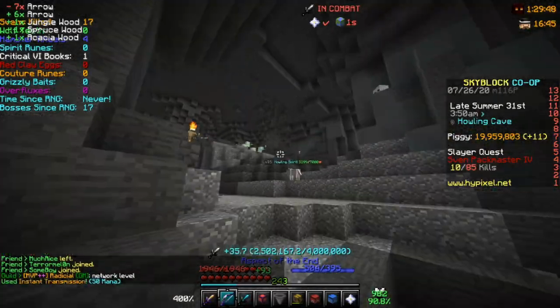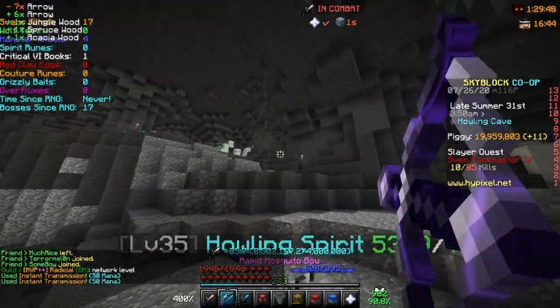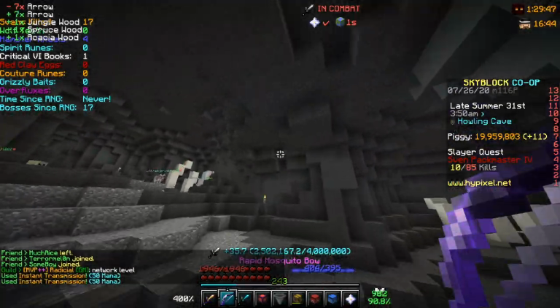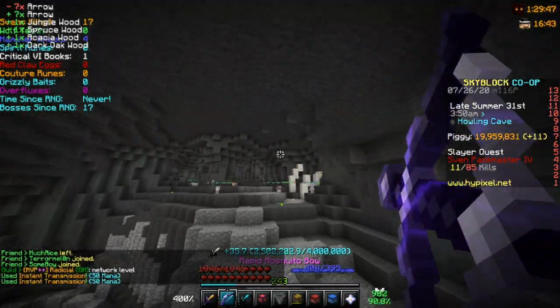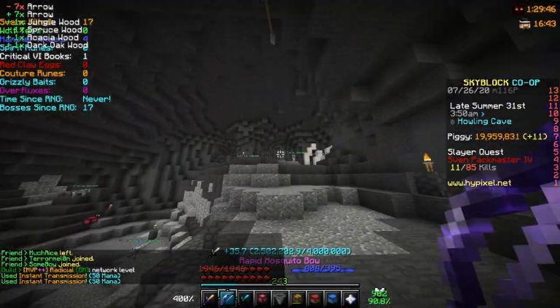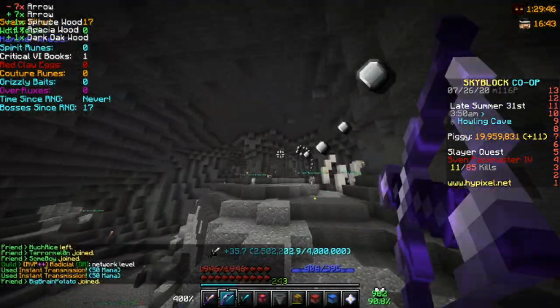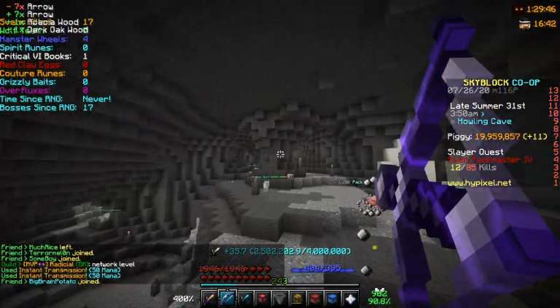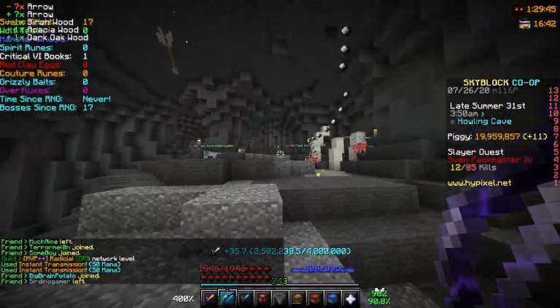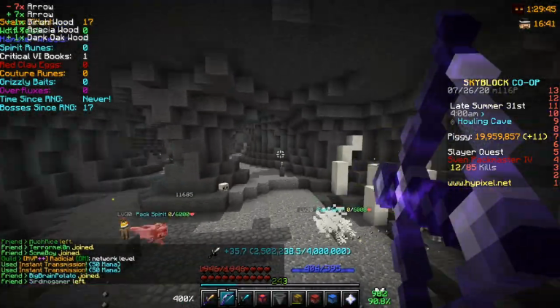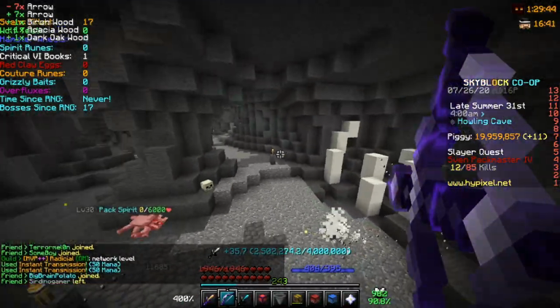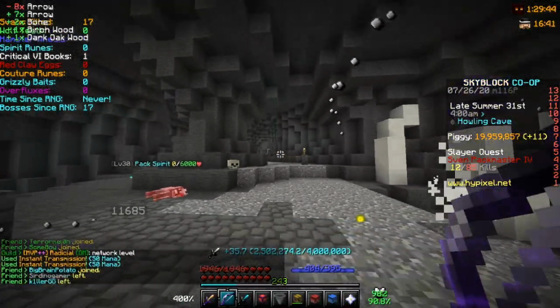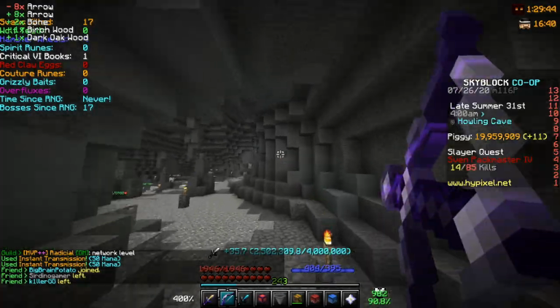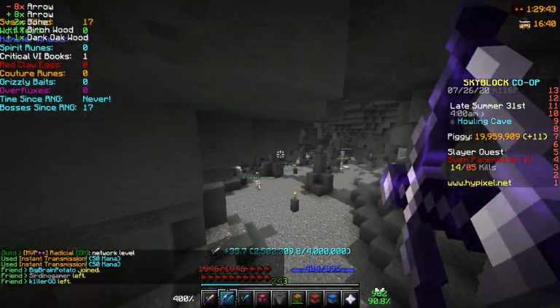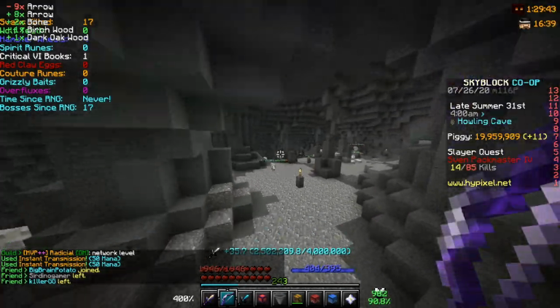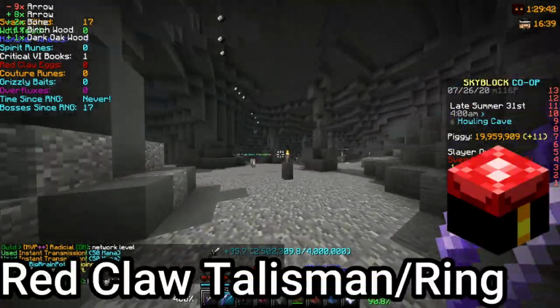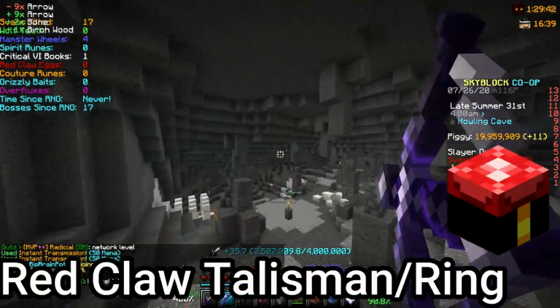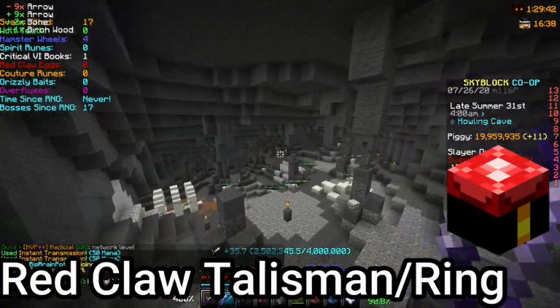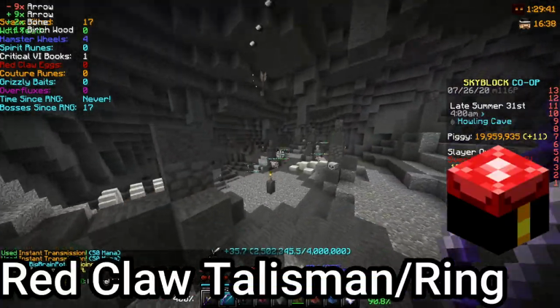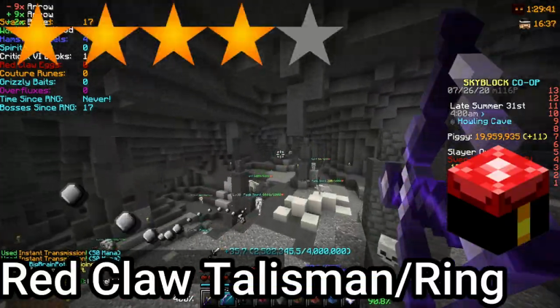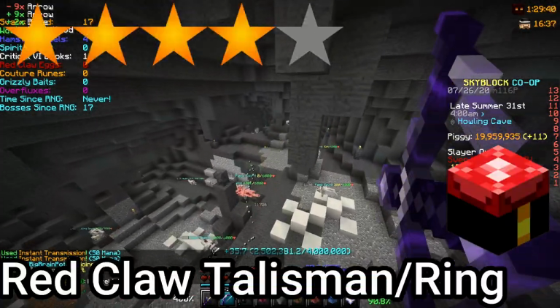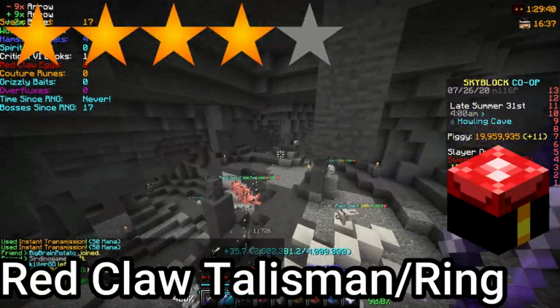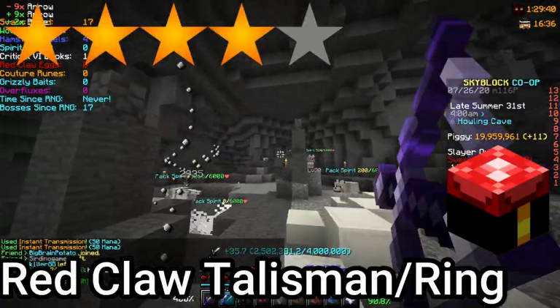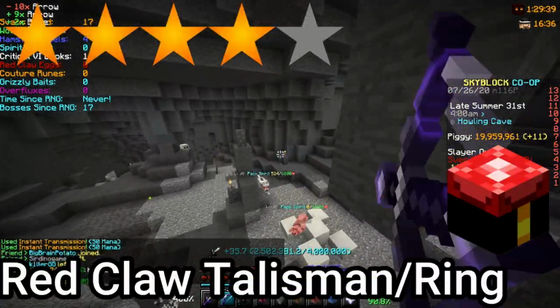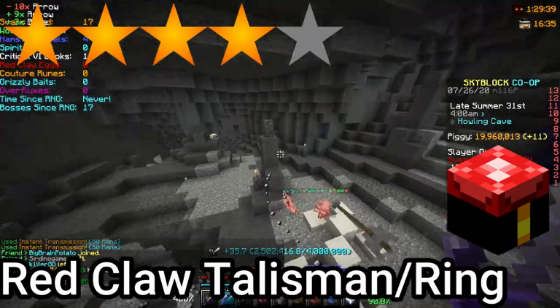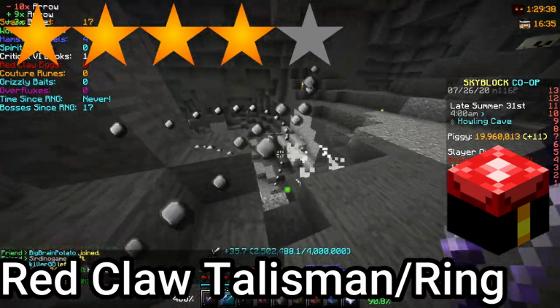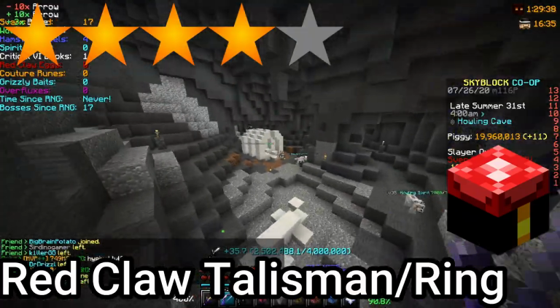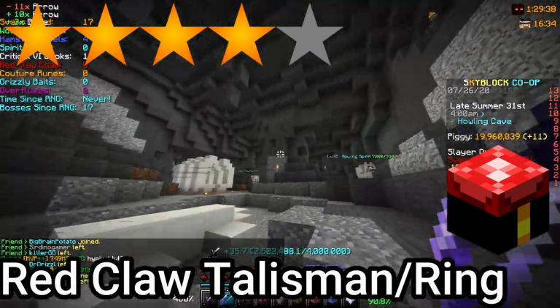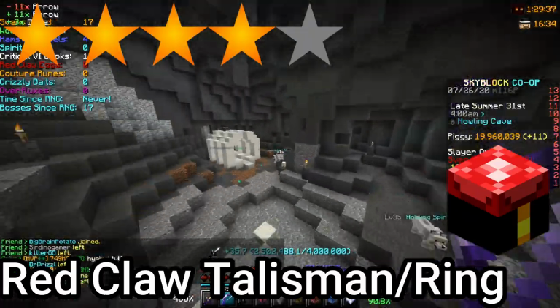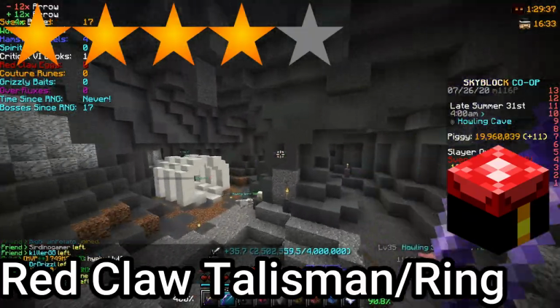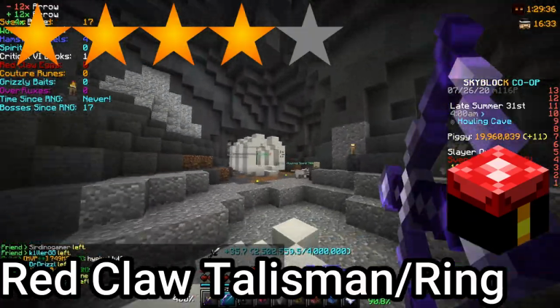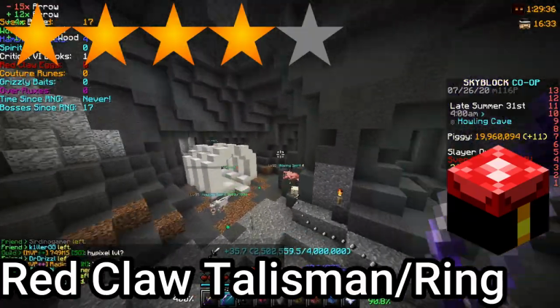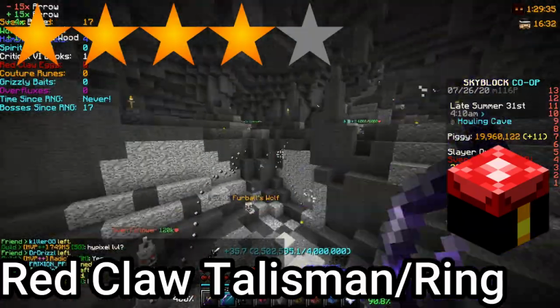And last but not least, we have come to our favourite final slayer, the Savant Slayer. Number 1: the Red Claw Ring and the Red Claw Talisman. Just craft or buy them right away — they are really cheap and have good stats and rarities to boot.